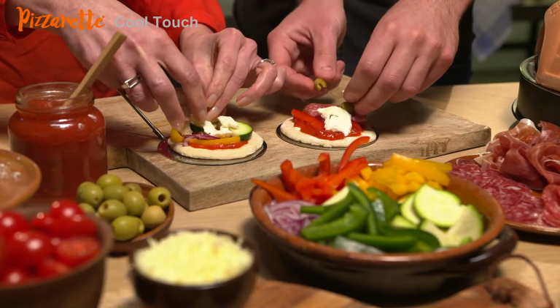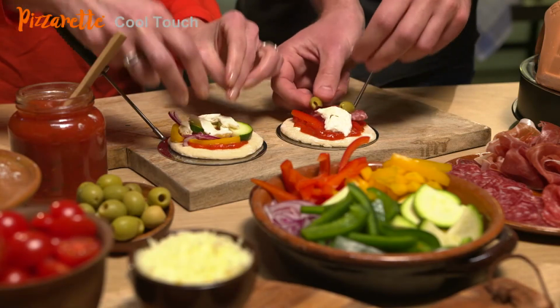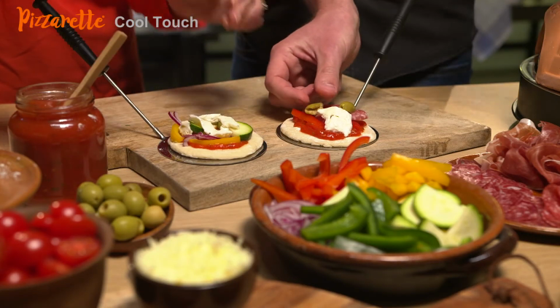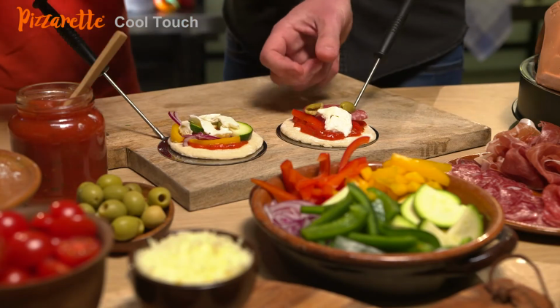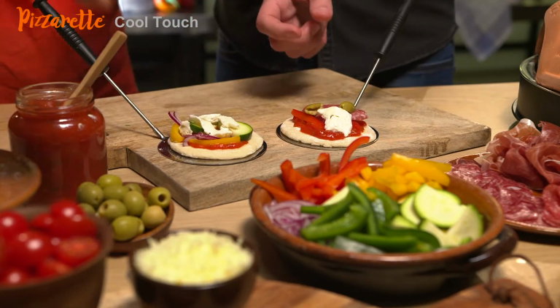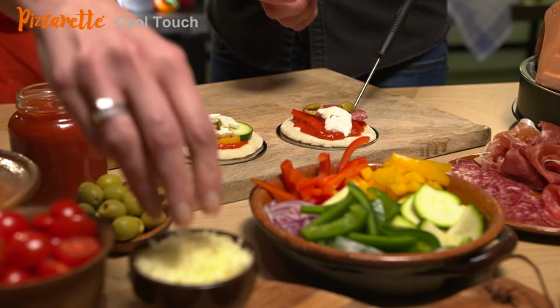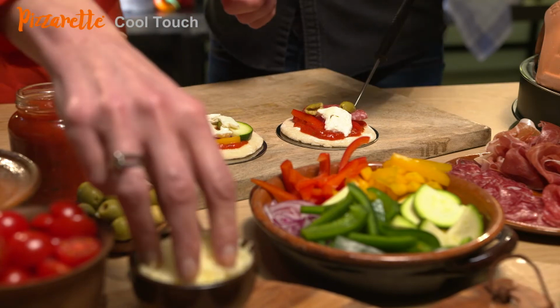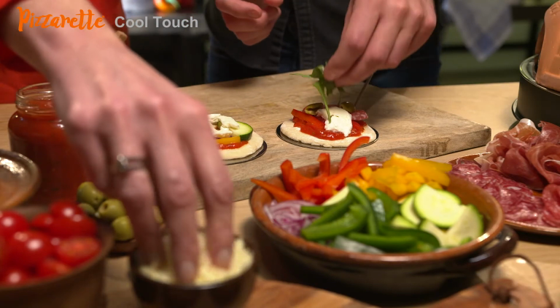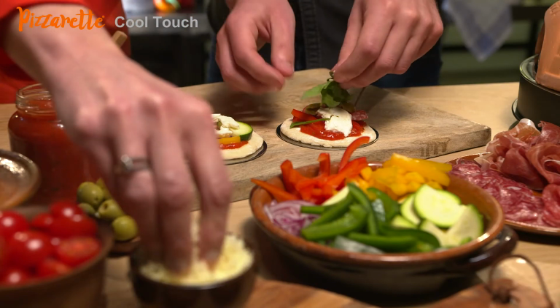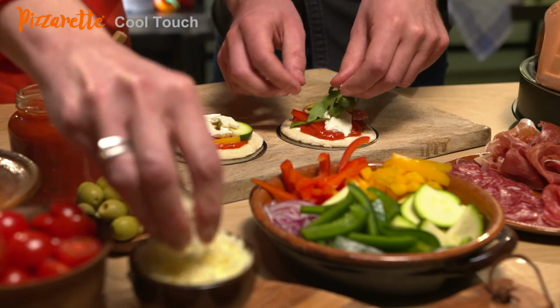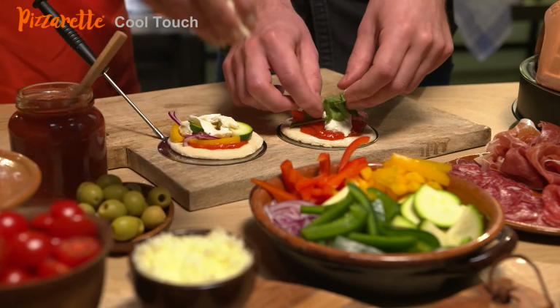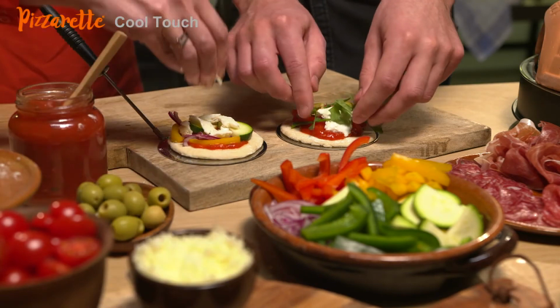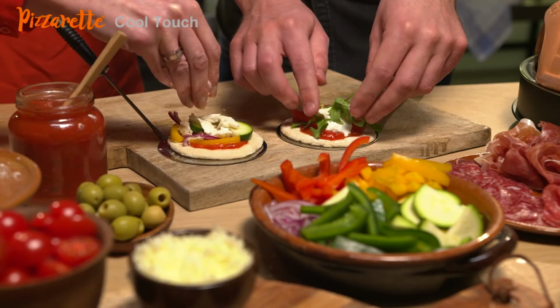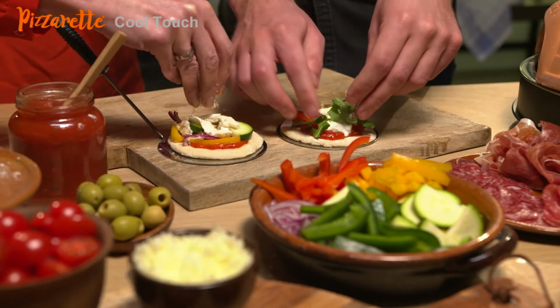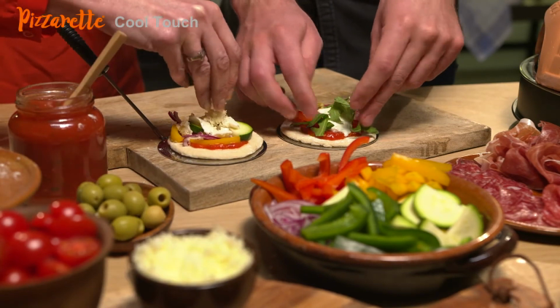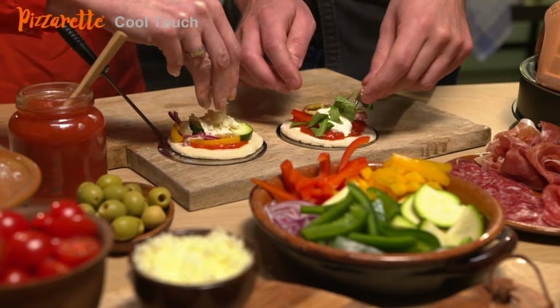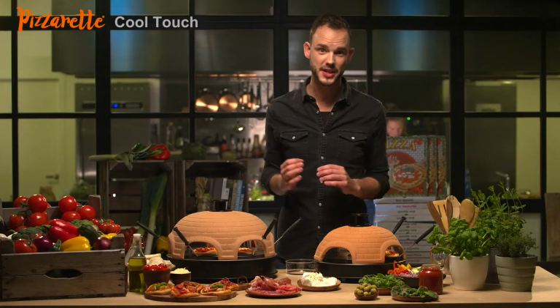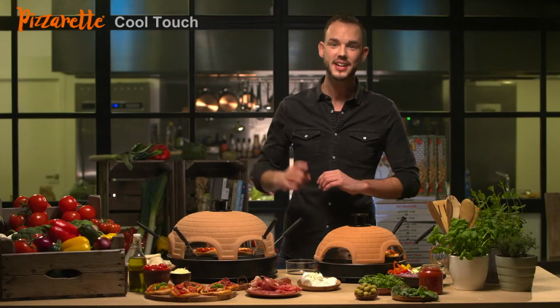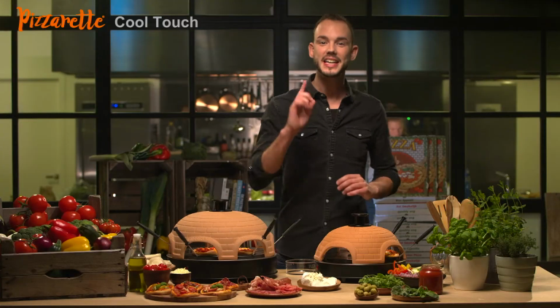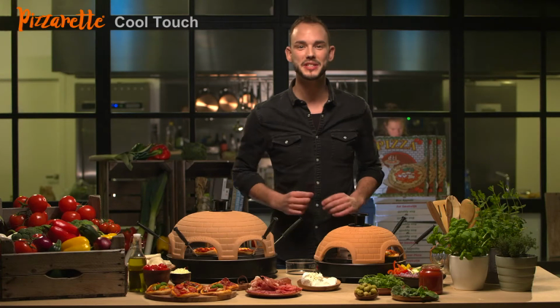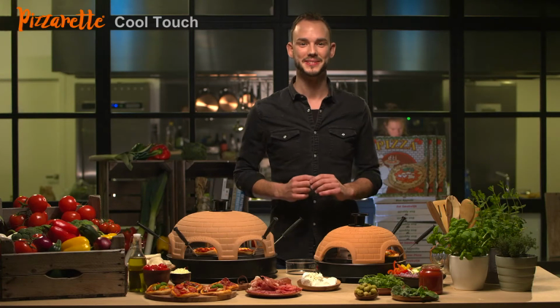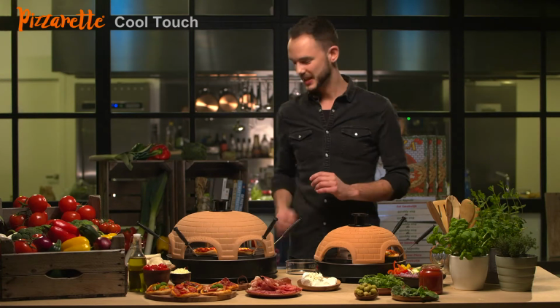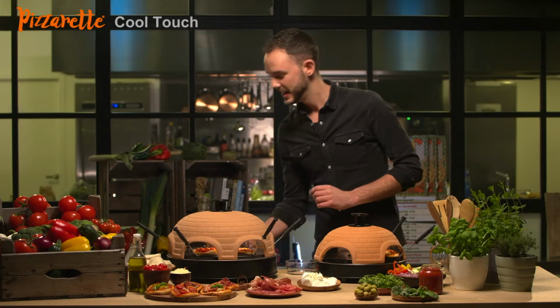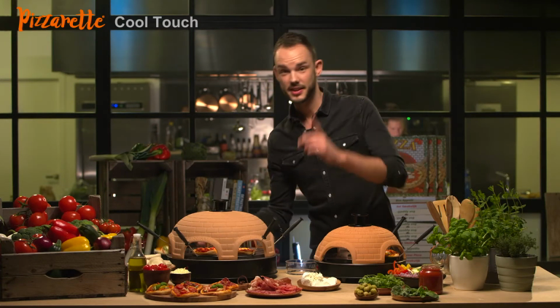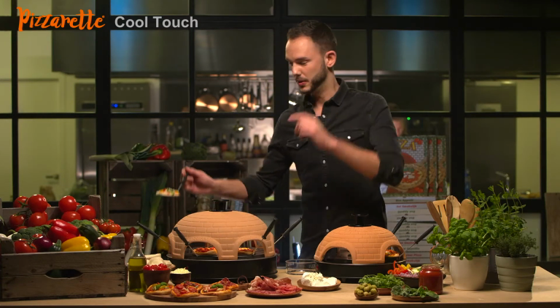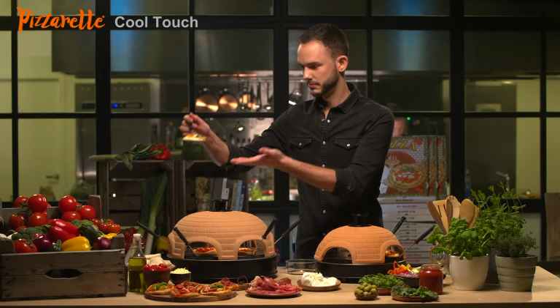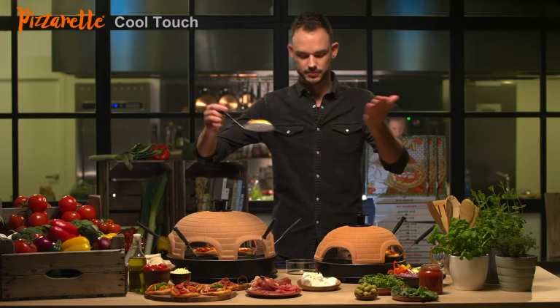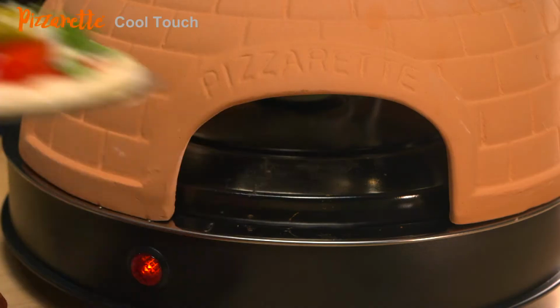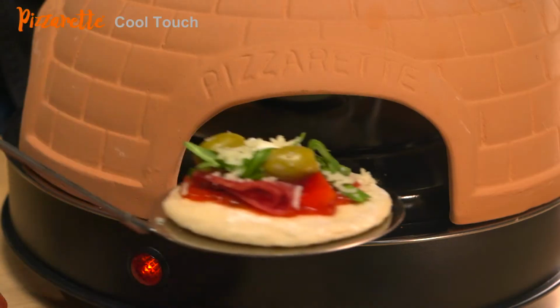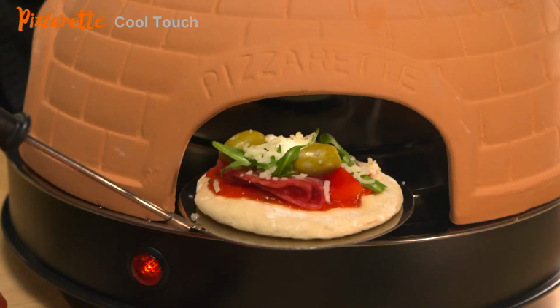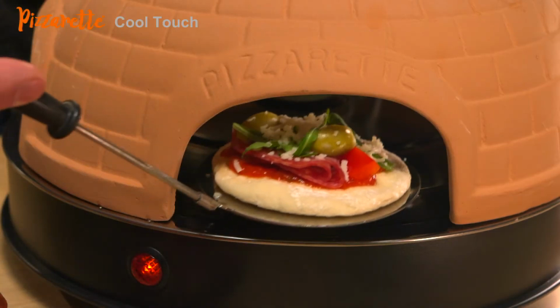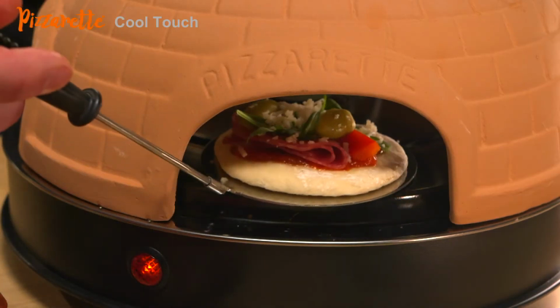The concept is very simple. Choose your favorite pizza toppings and shove it with or without the supplied spatula in the Pizzerette. Here we go.